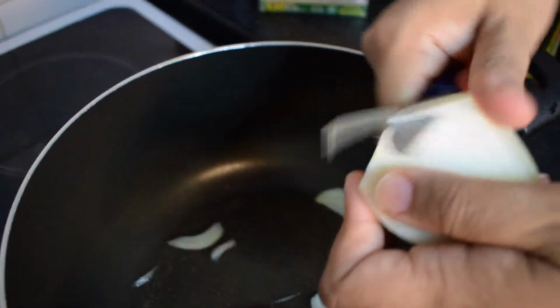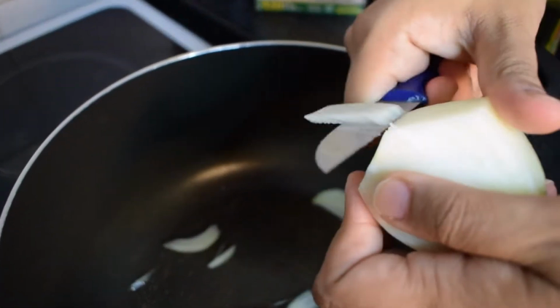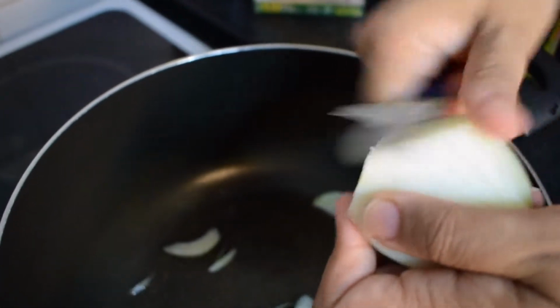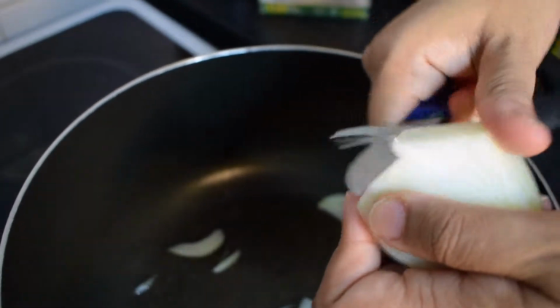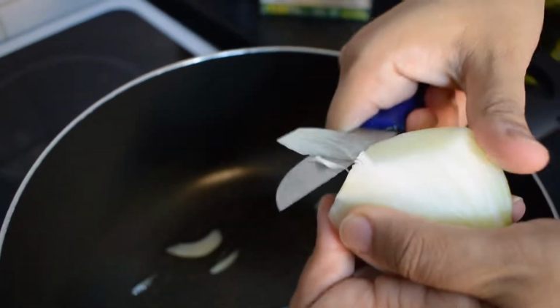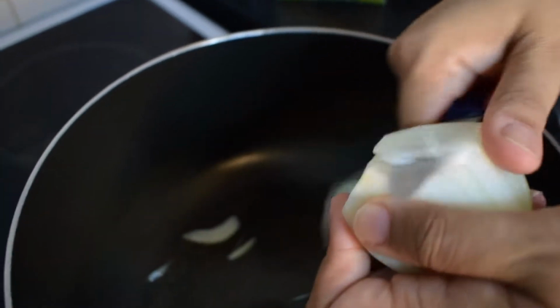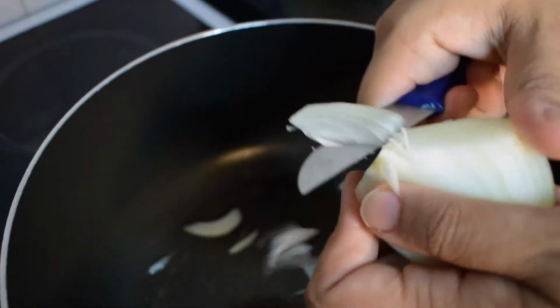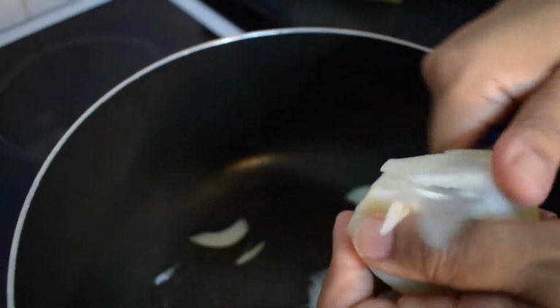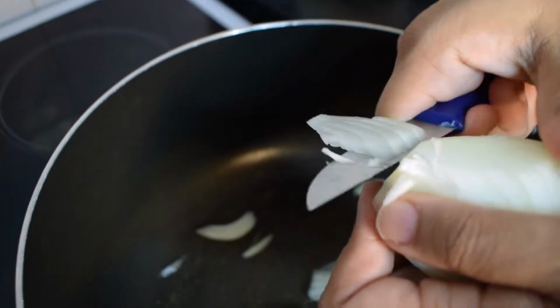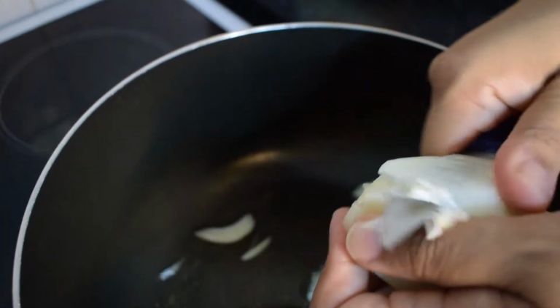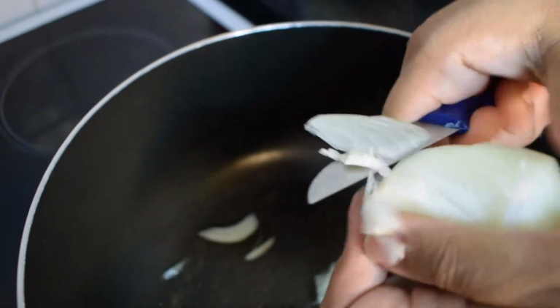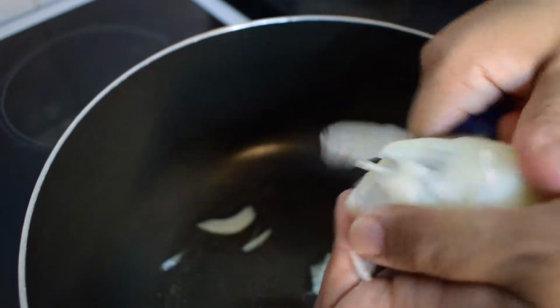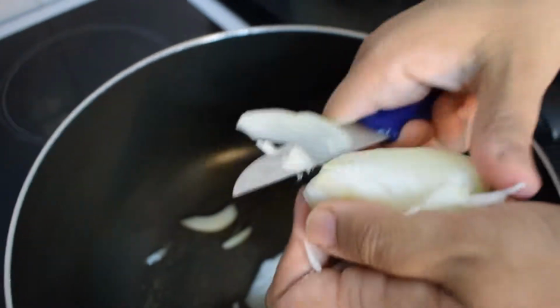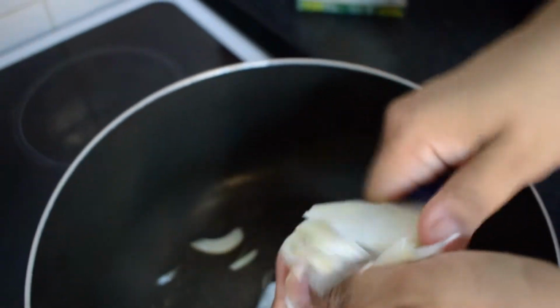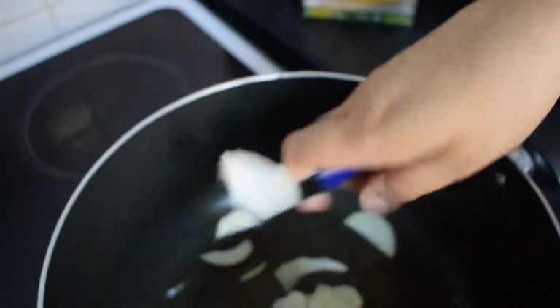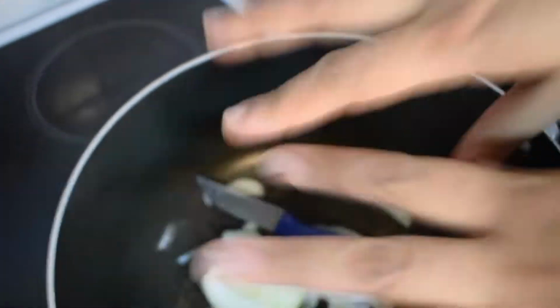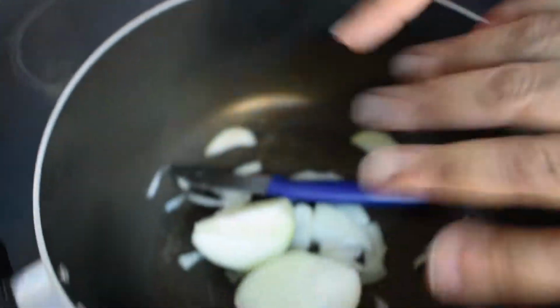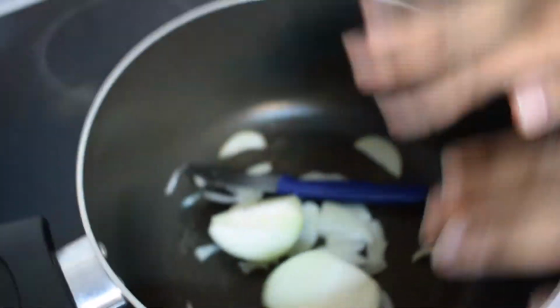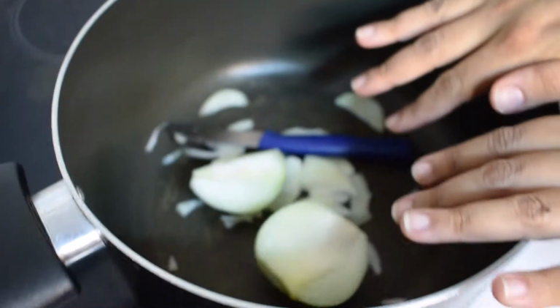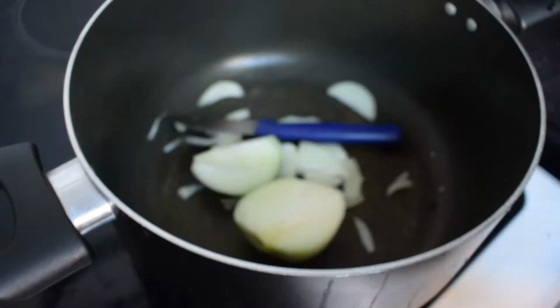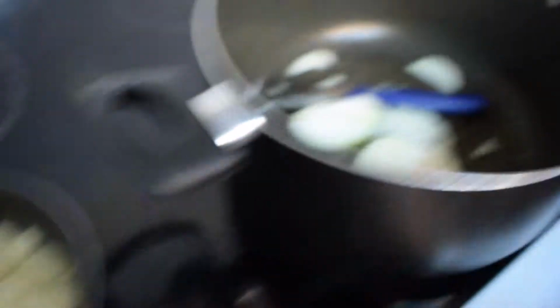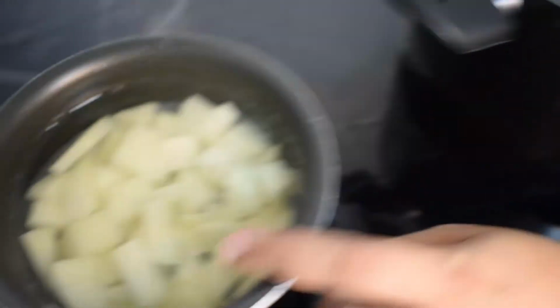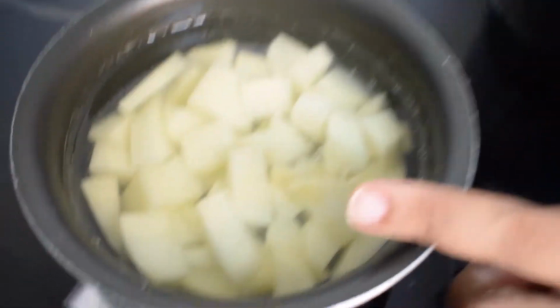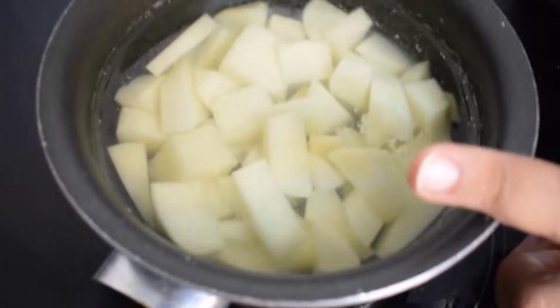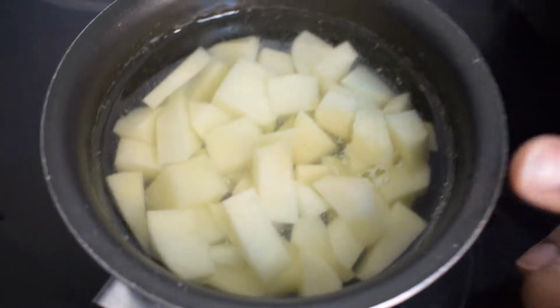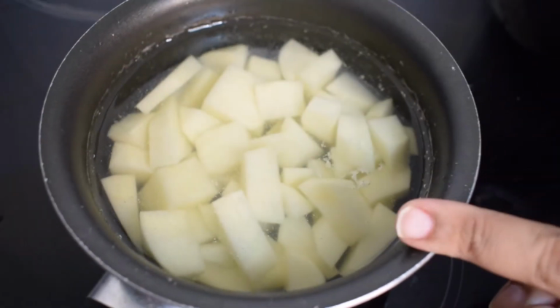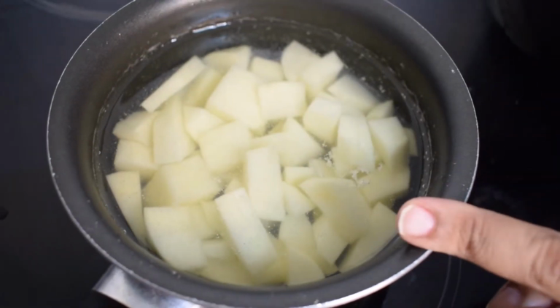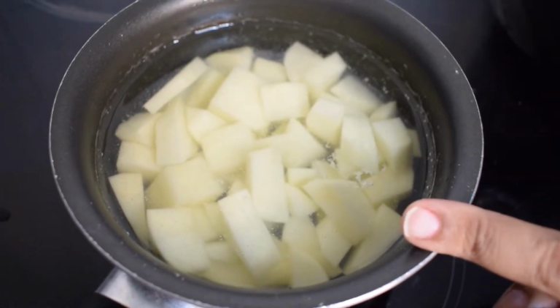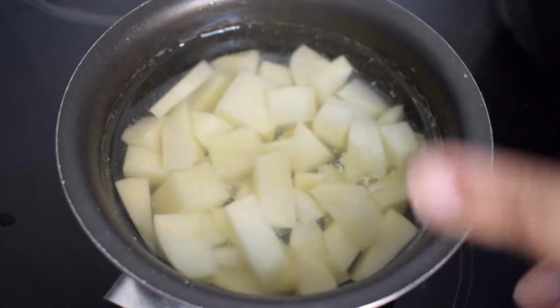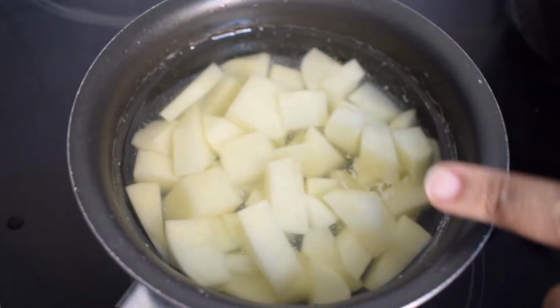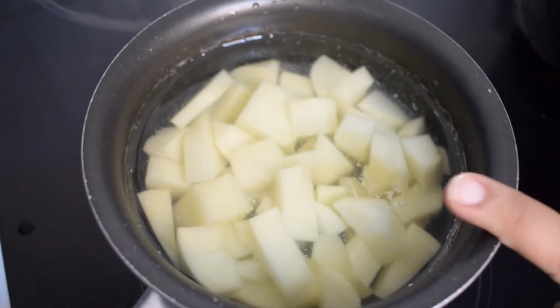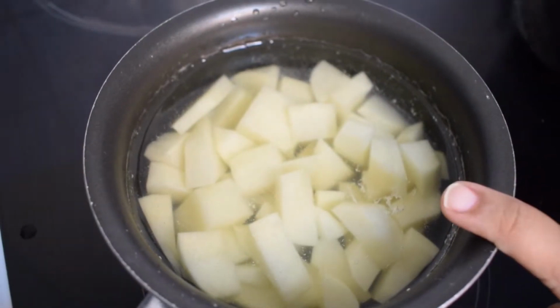Sorry guys, right now you're not going to be able to see my face because I'm actually in my PJs. Anyway, that's just one onion. Later on I'm going to parboil one potato.